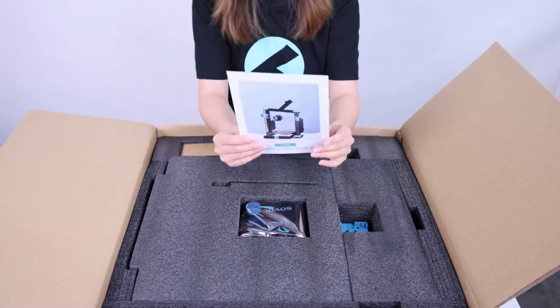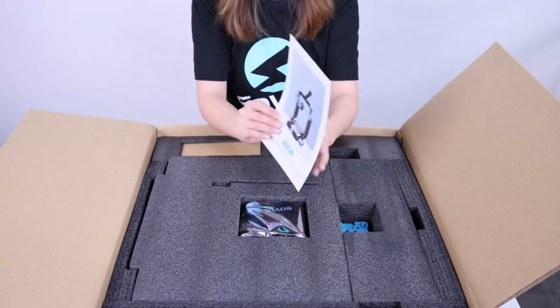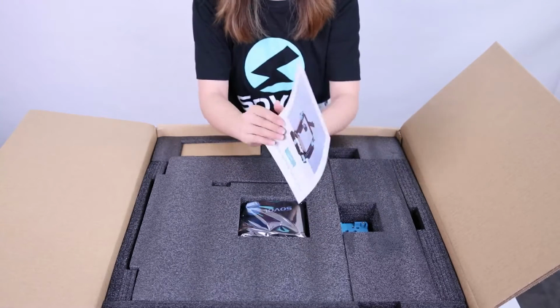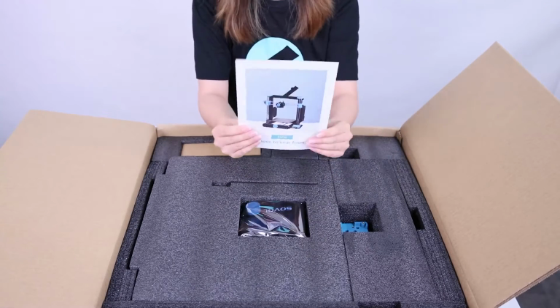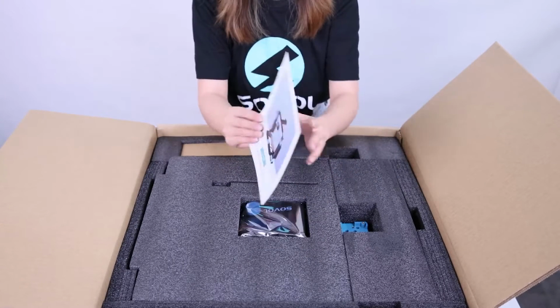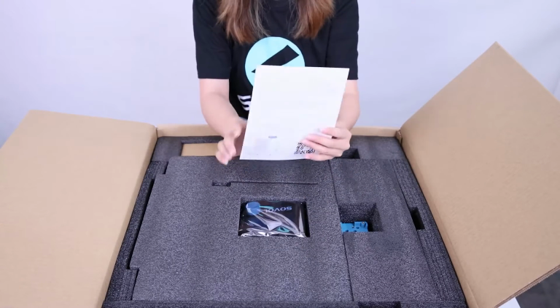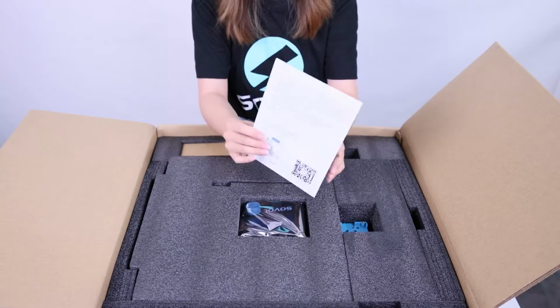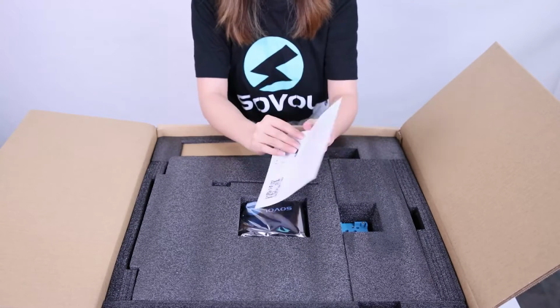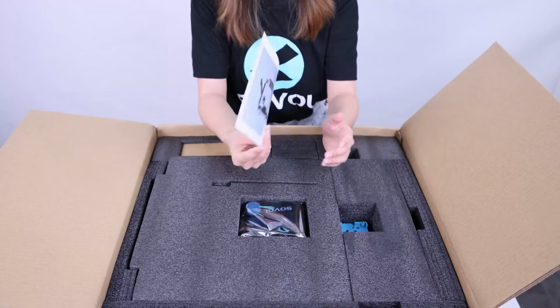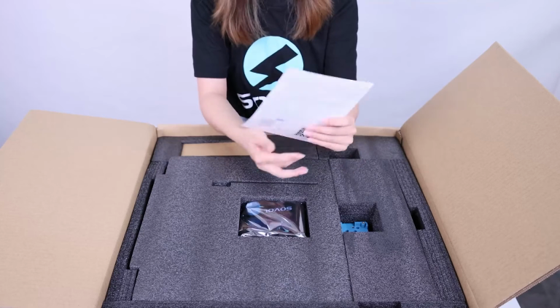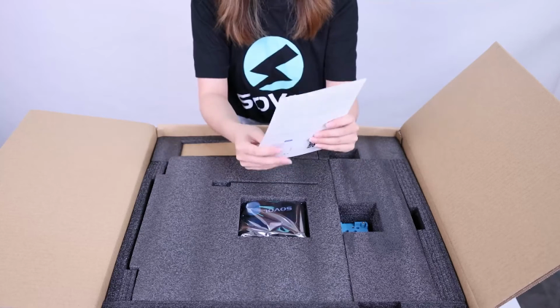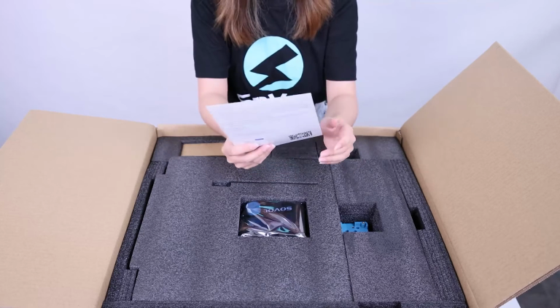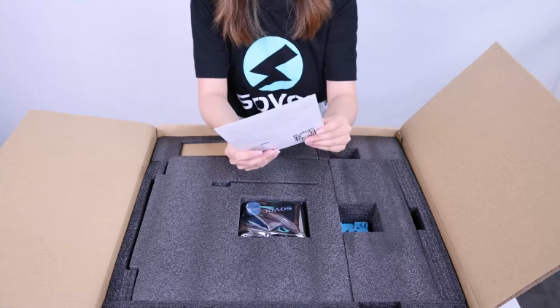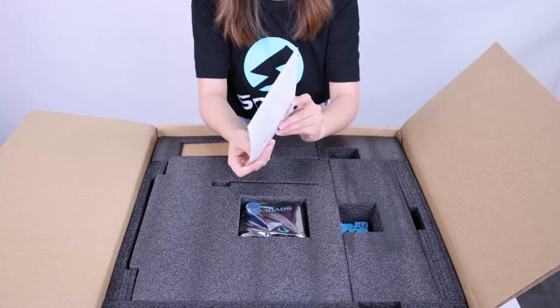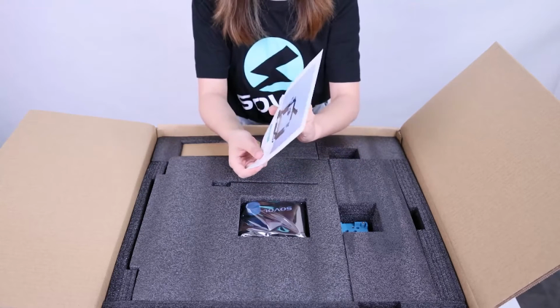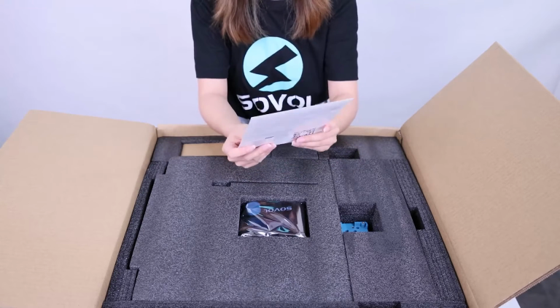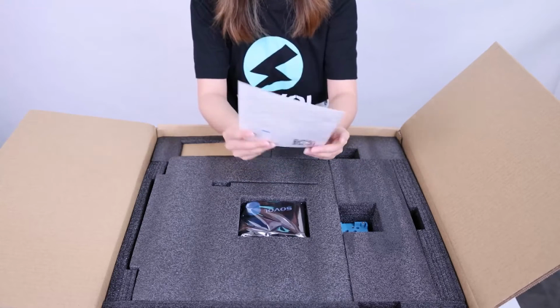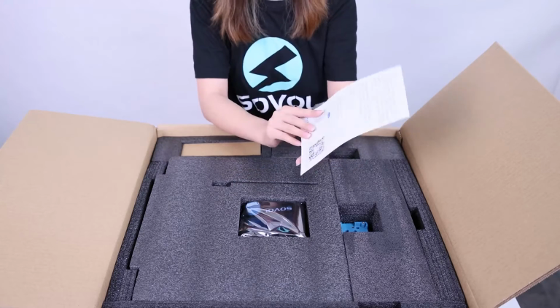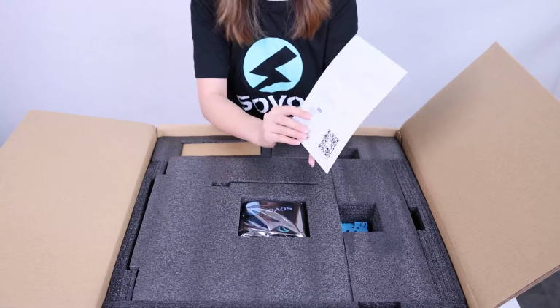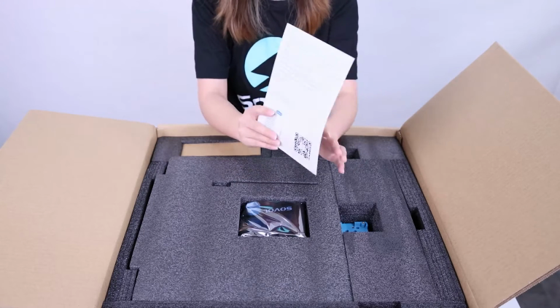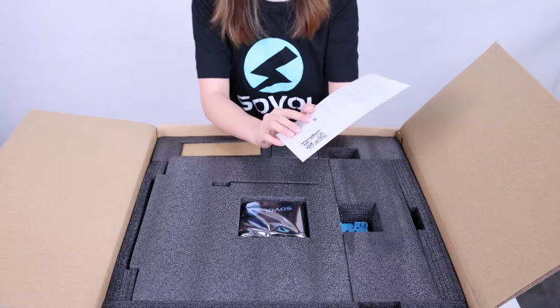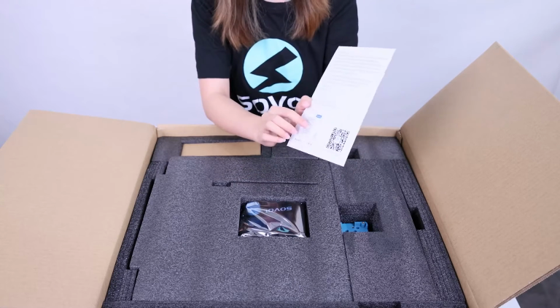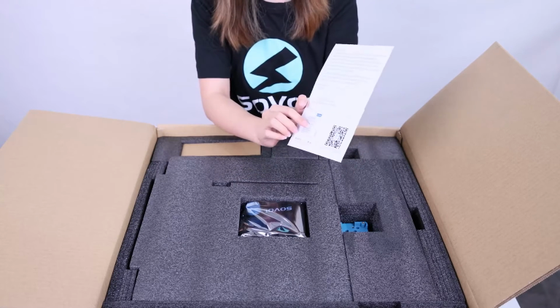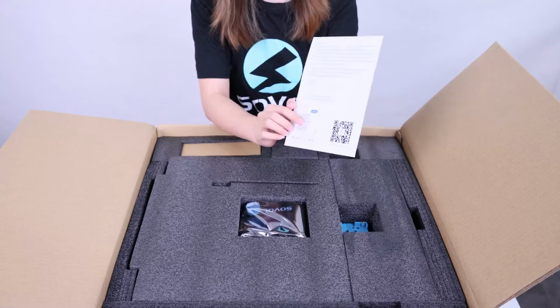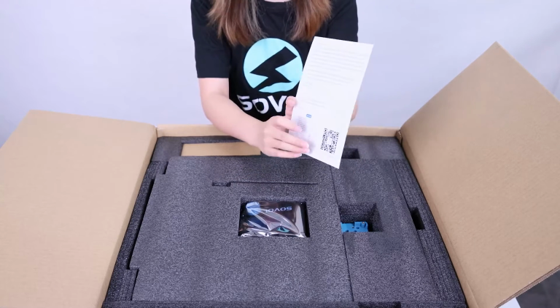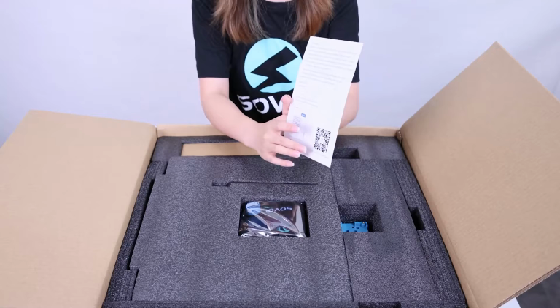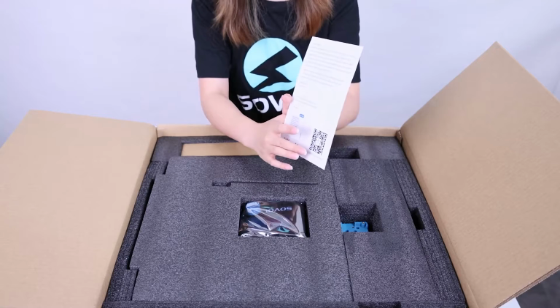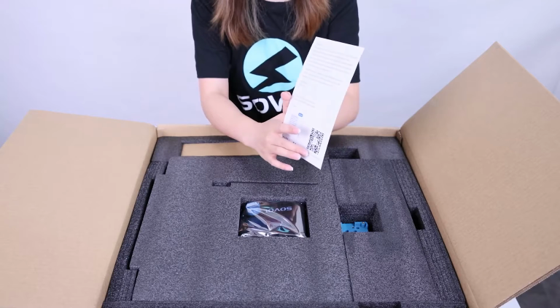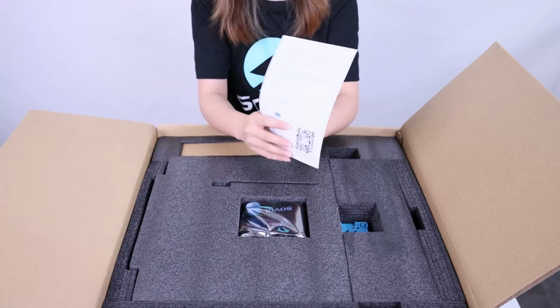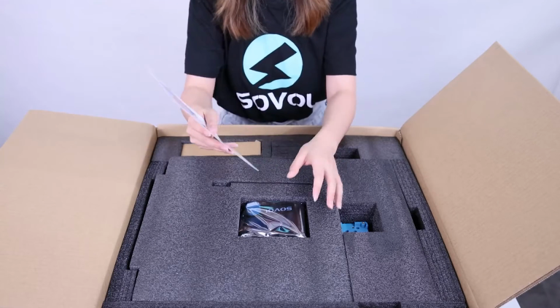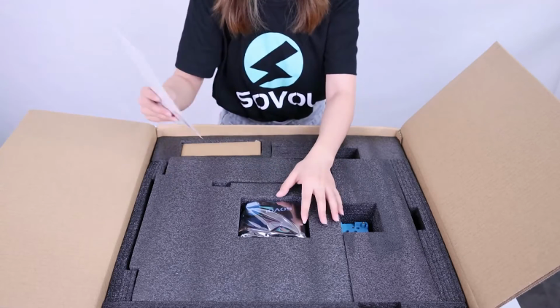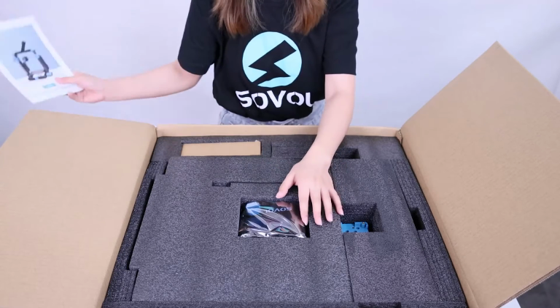This is an after-service card. If you have any questions about the Sova SBO 6, you can contact us via email or by messaging the Facebook page.